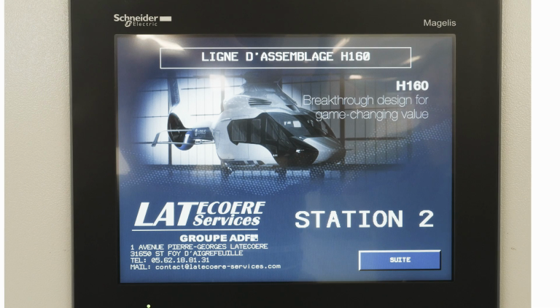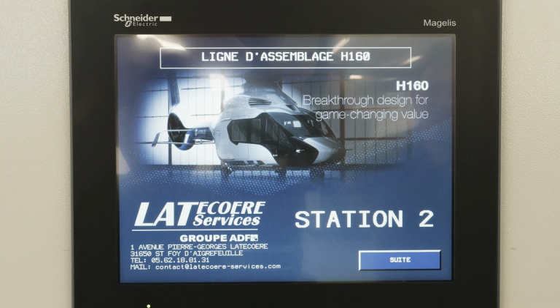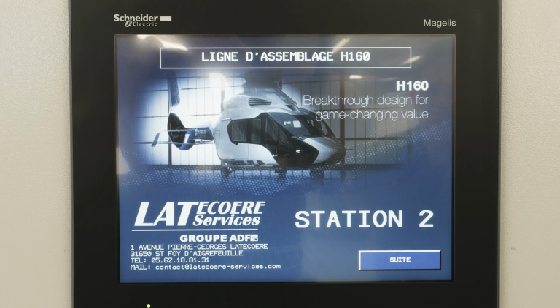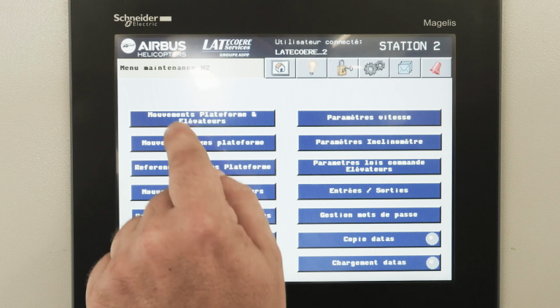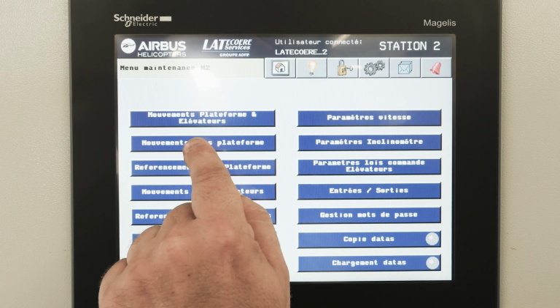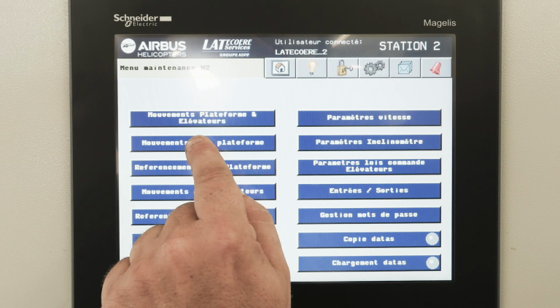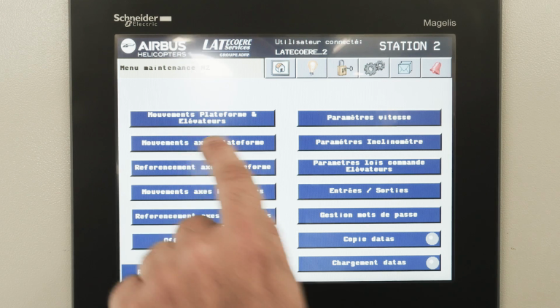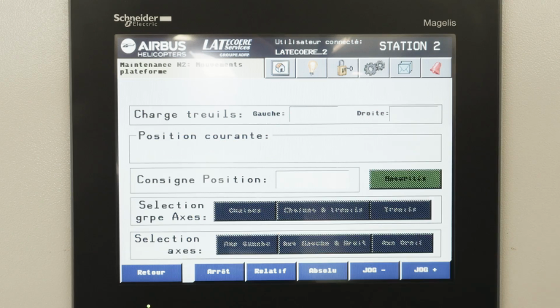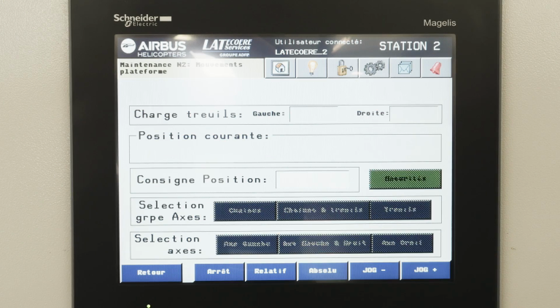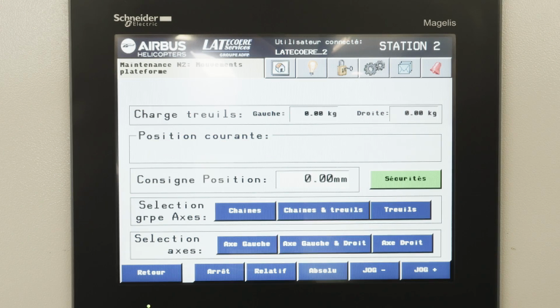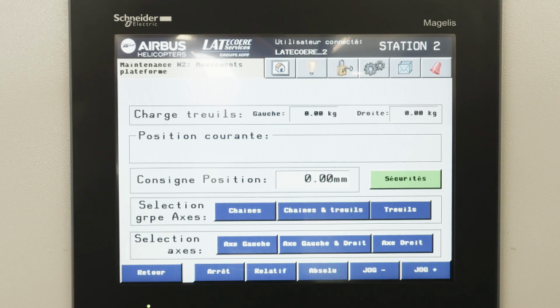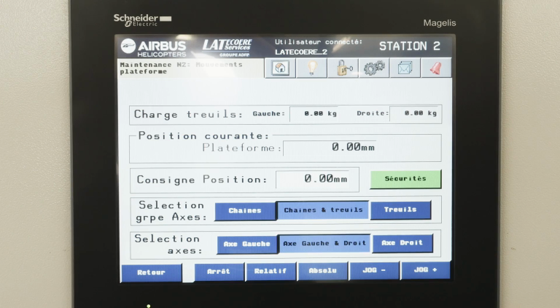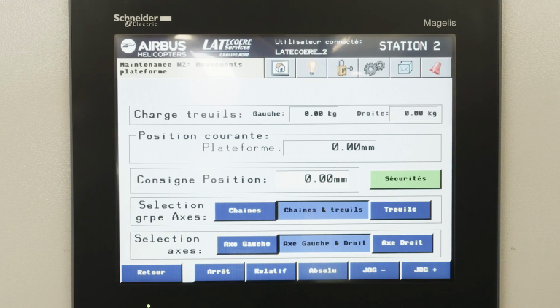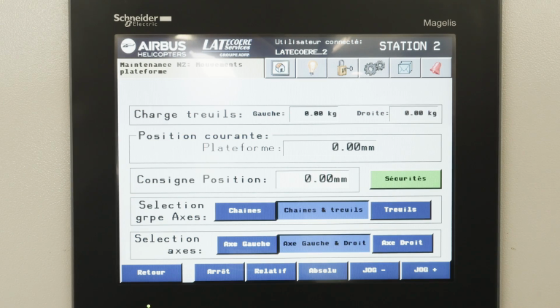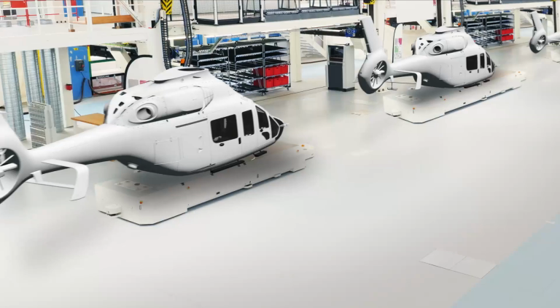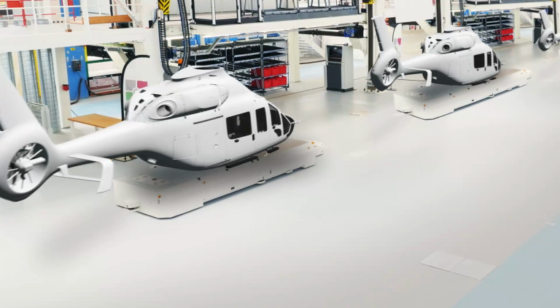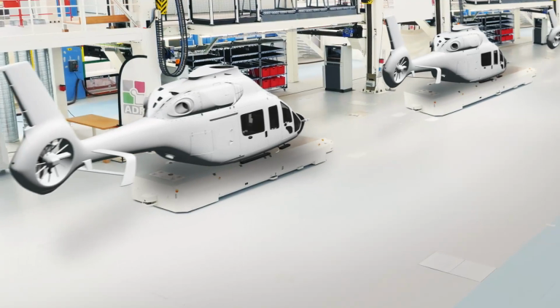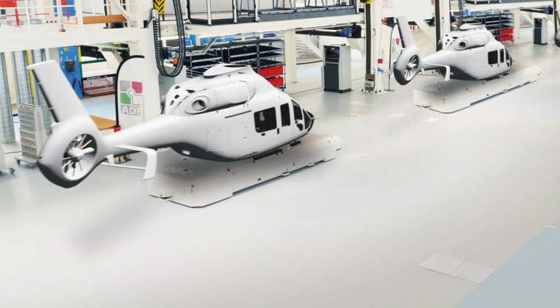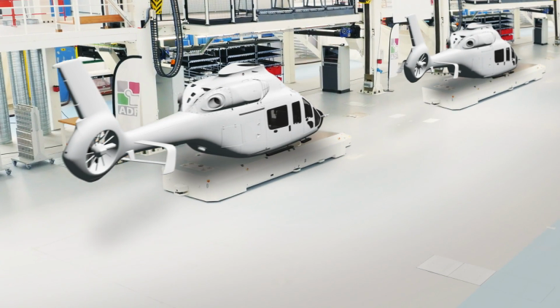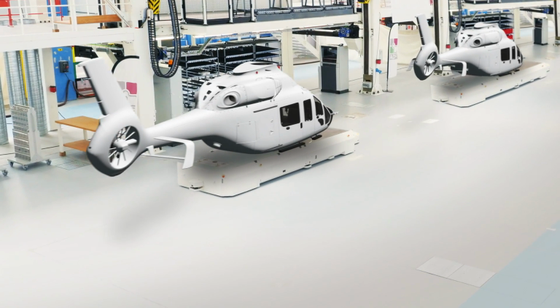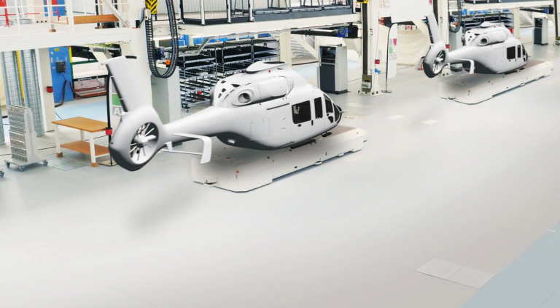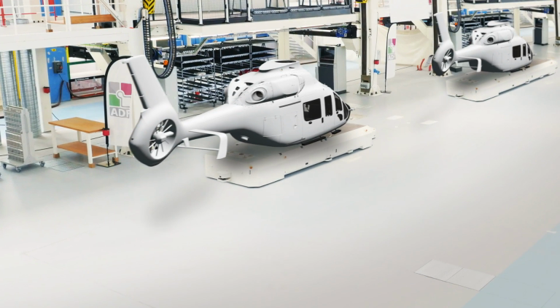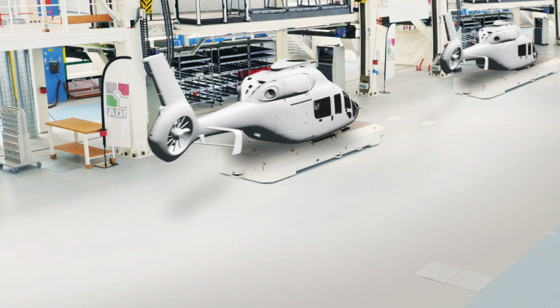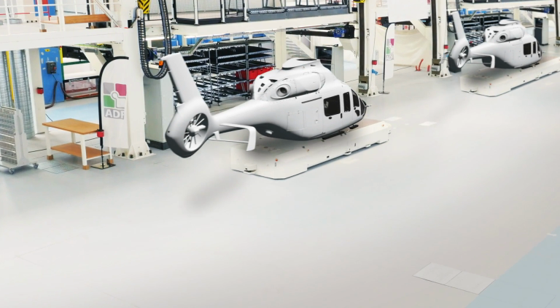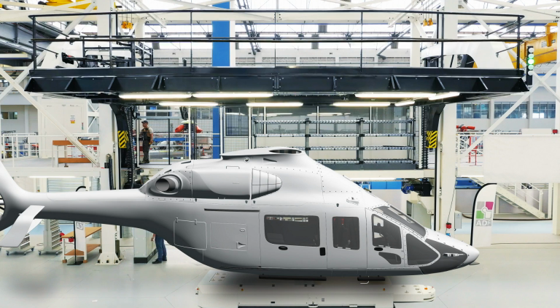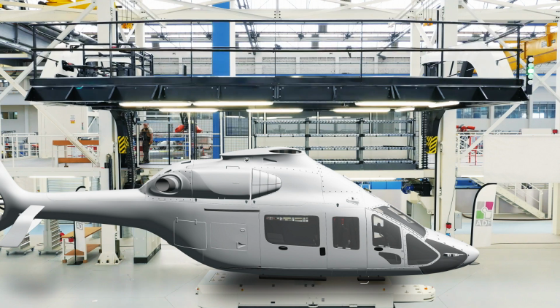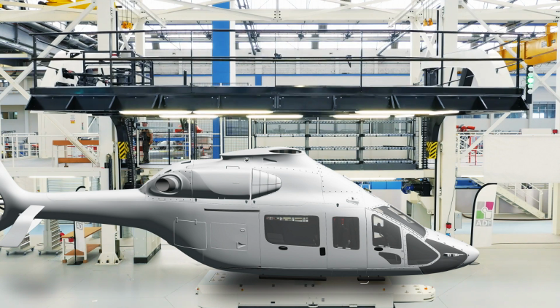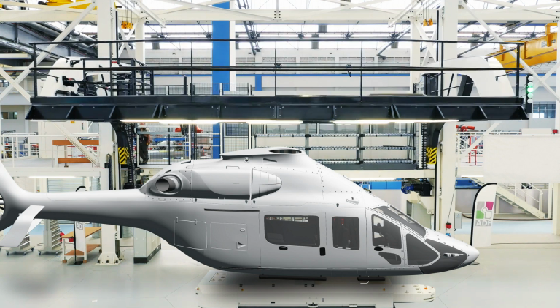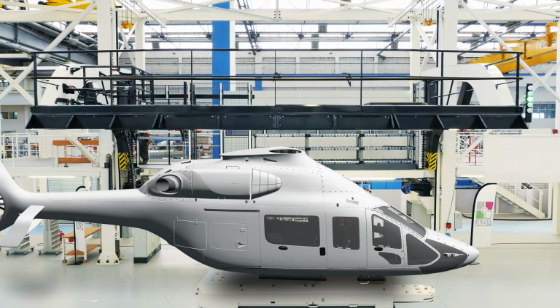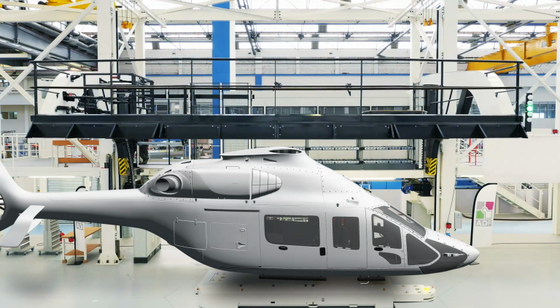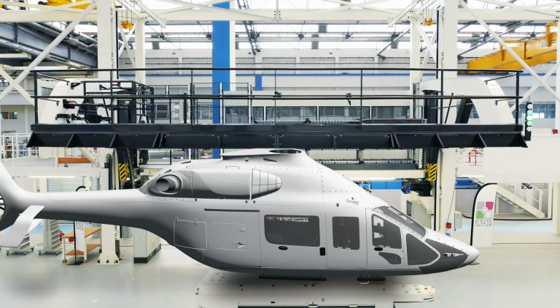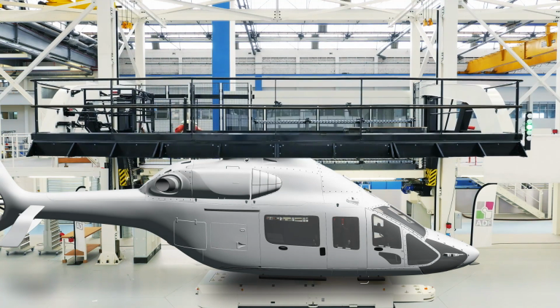Thanks to the MCAs and existing building blocks like the flowline and the digital shop floor, the H160 can be assembled in just 40 days.